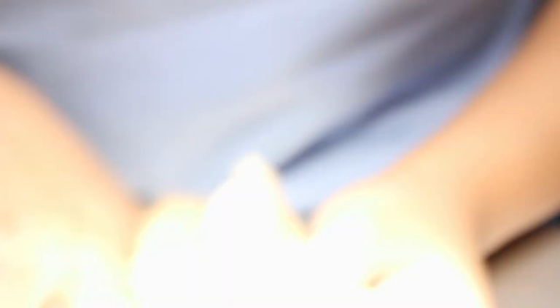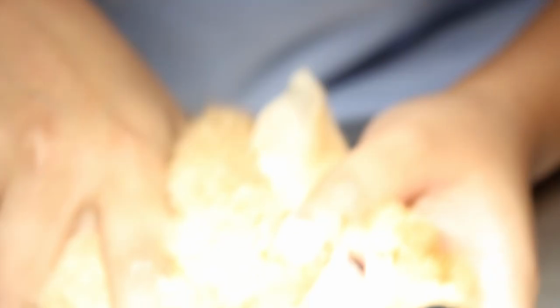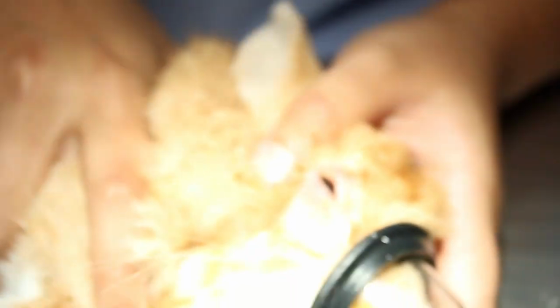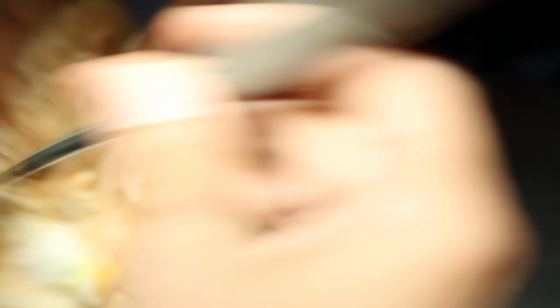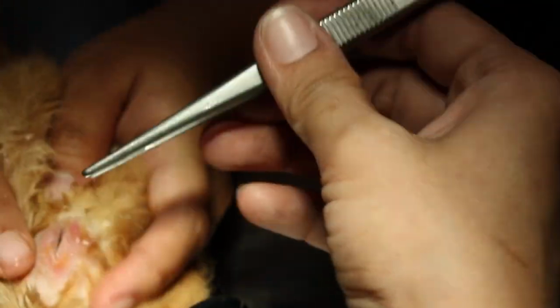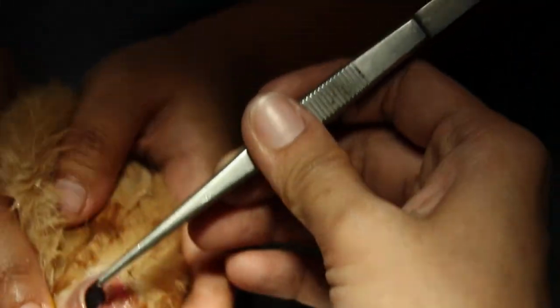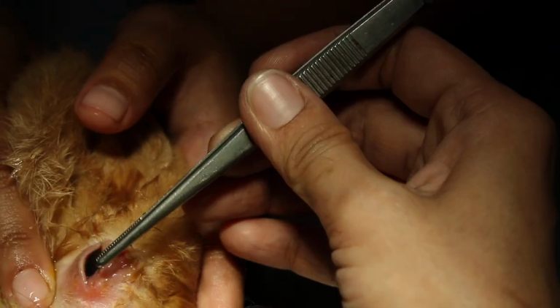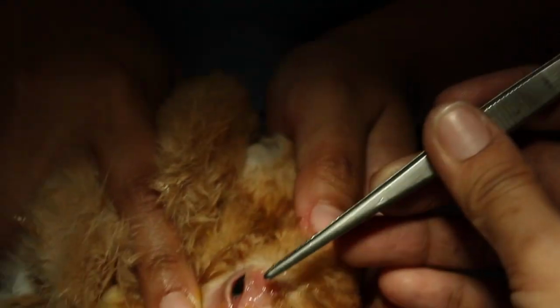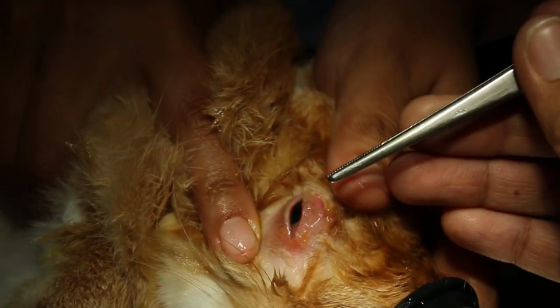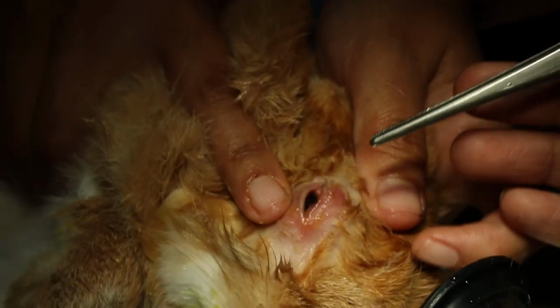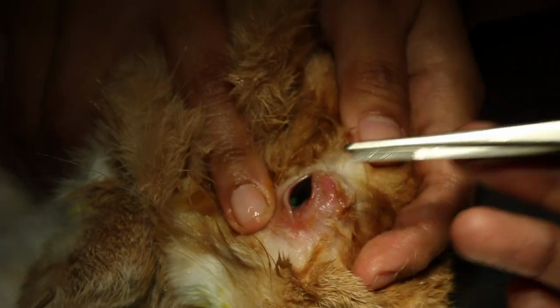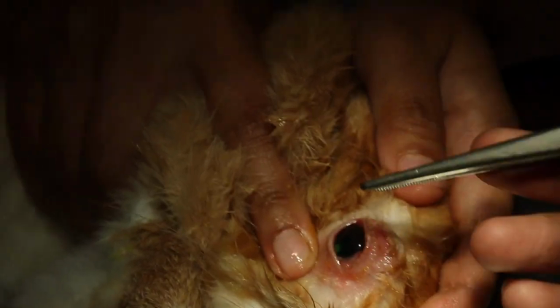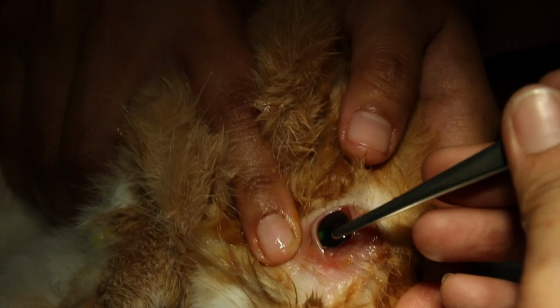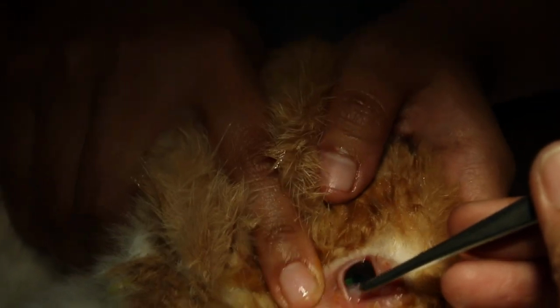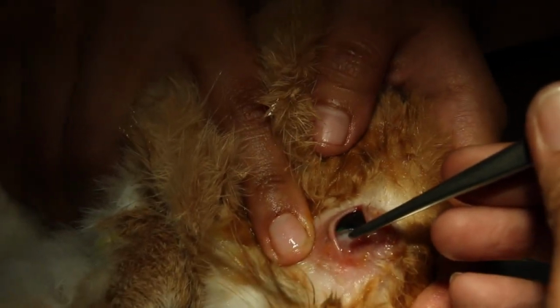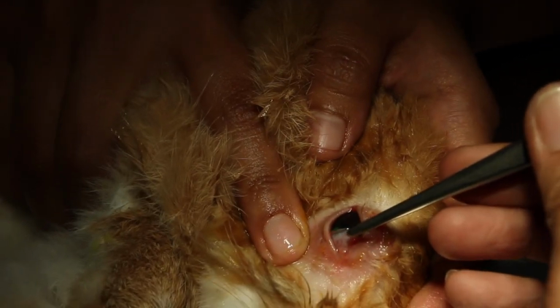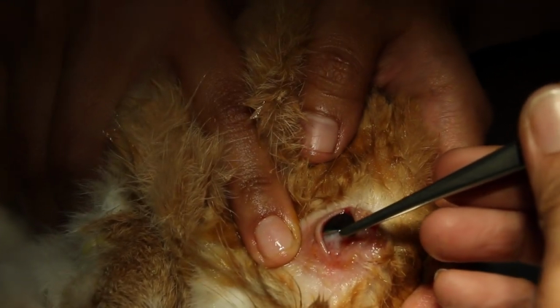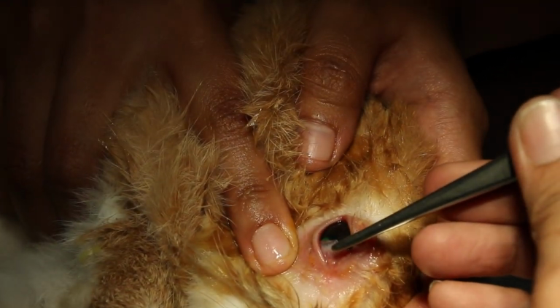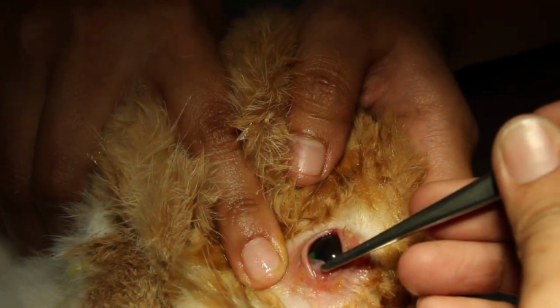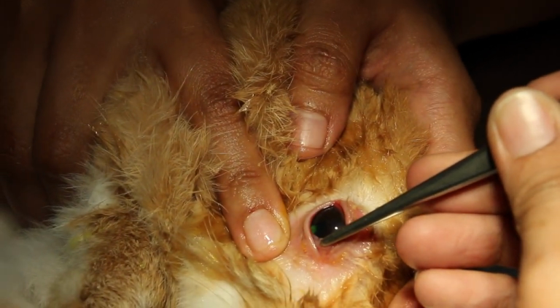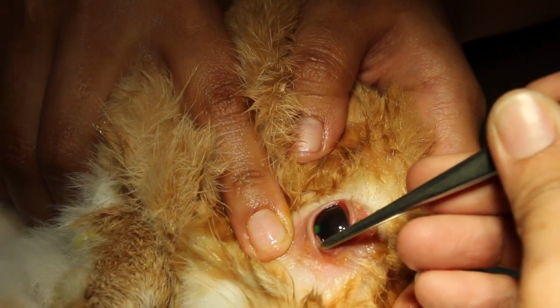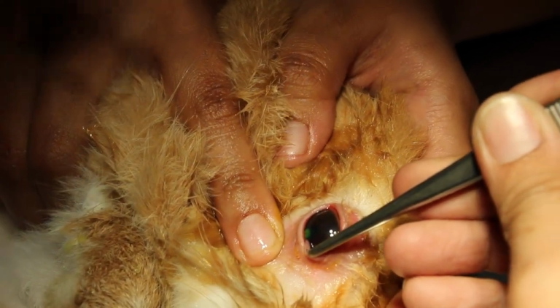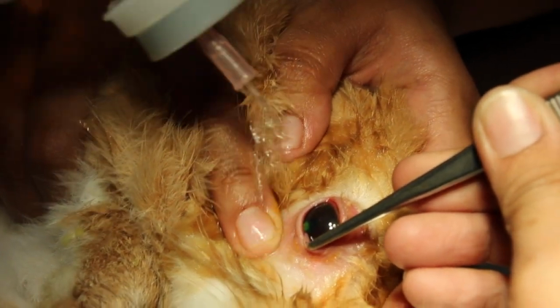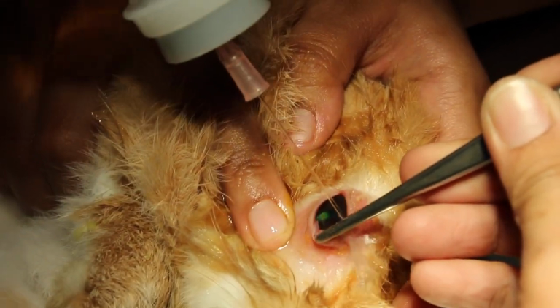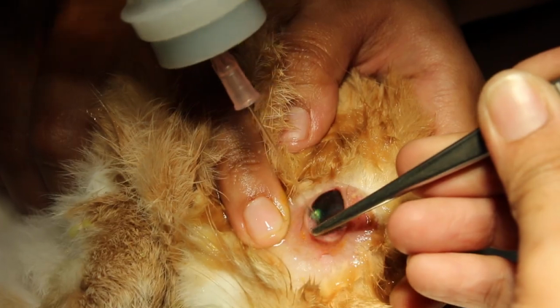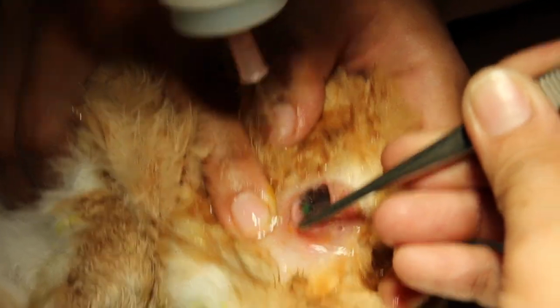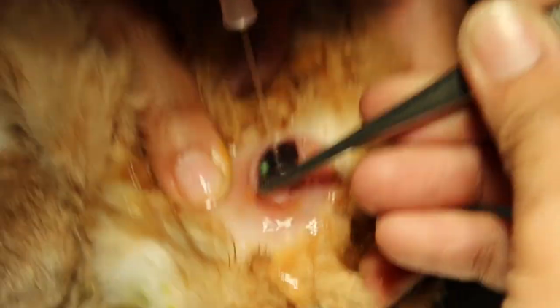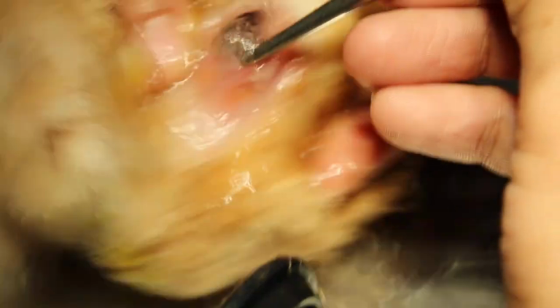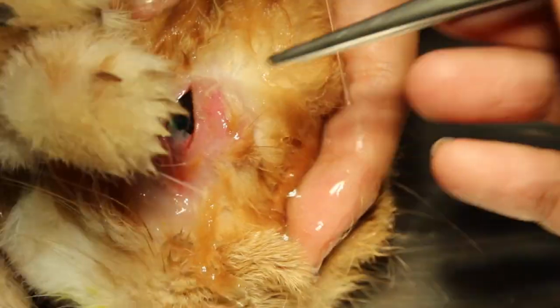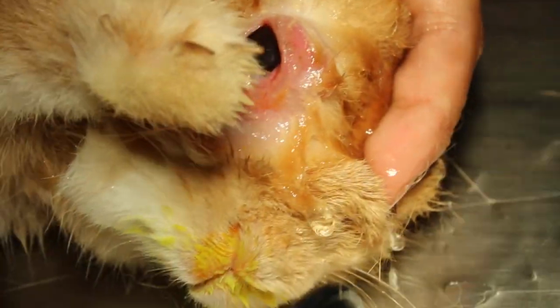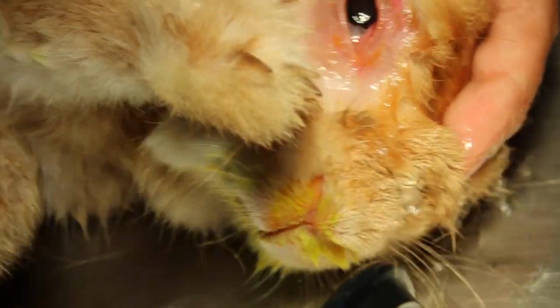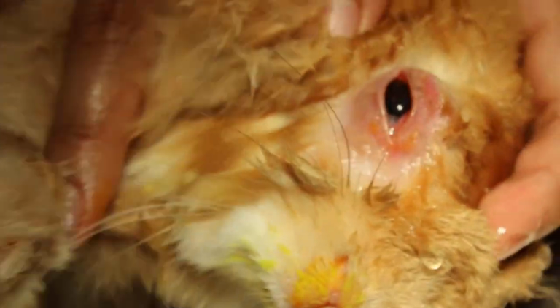One person holds — let's see. Just flush below in case any hair is stuck there. Okay, finish. That's it.